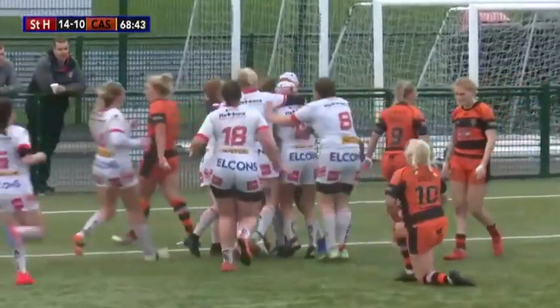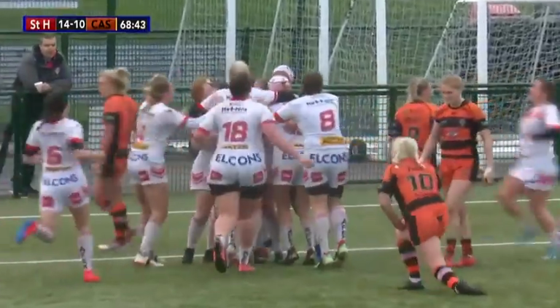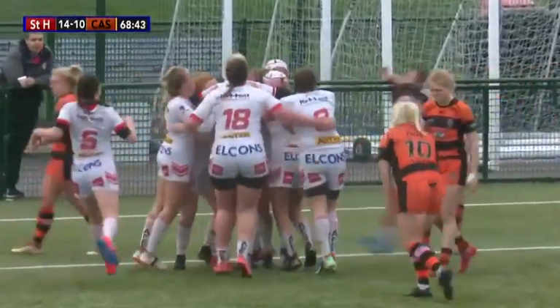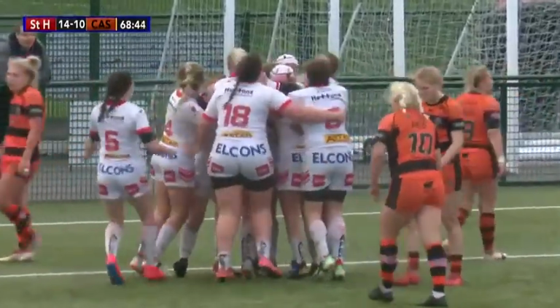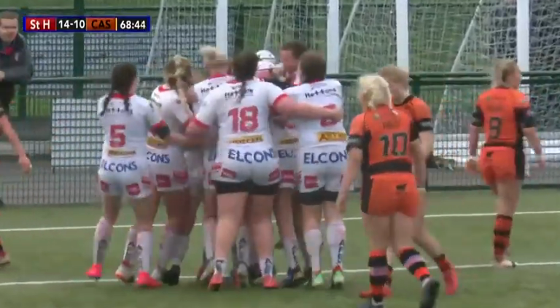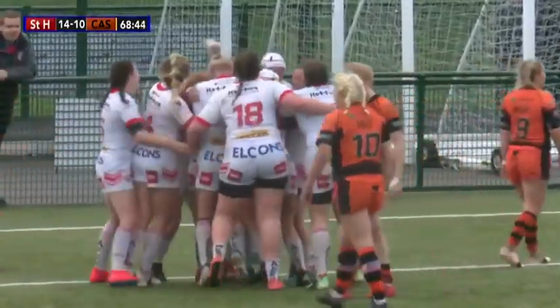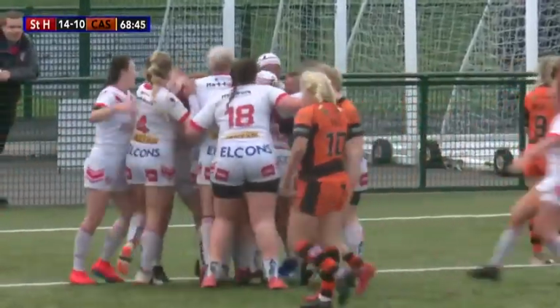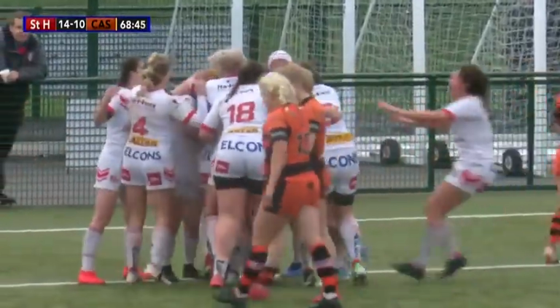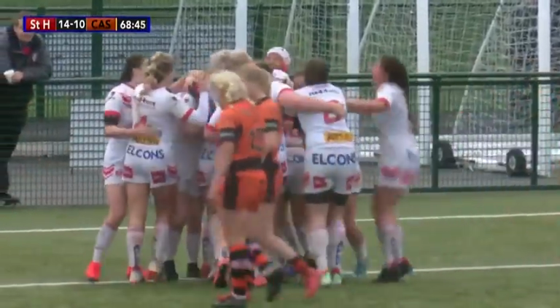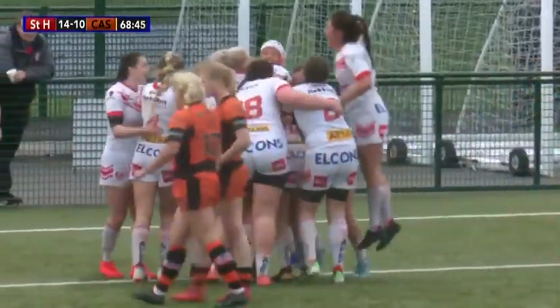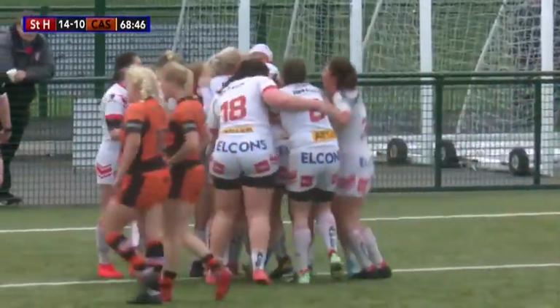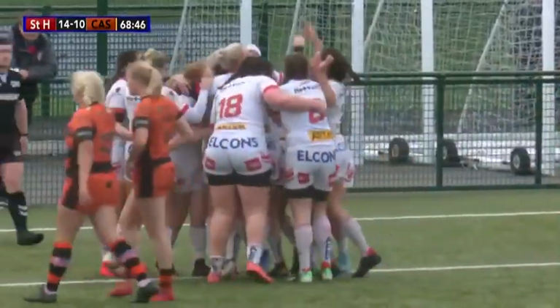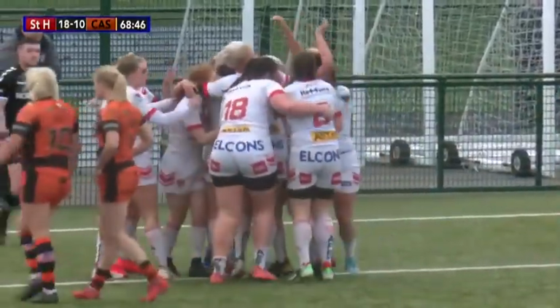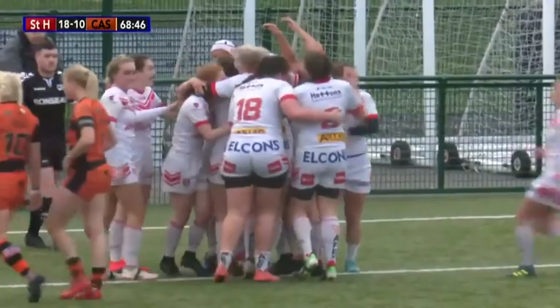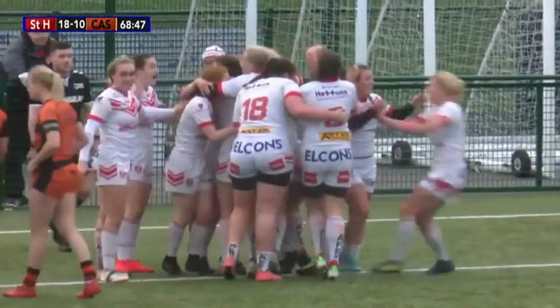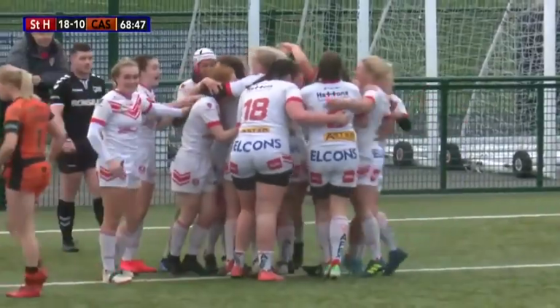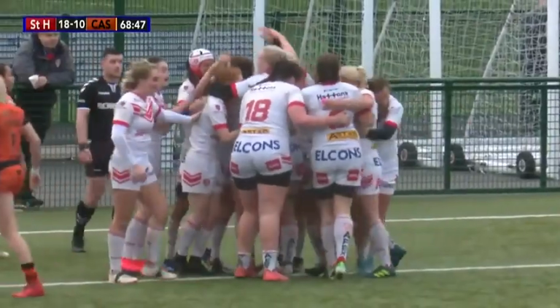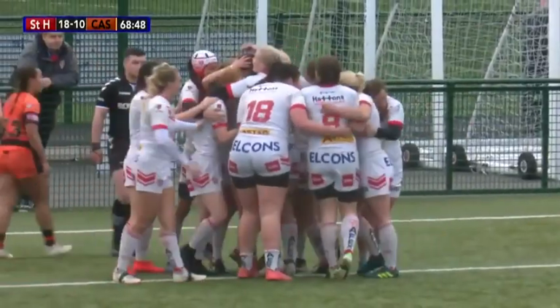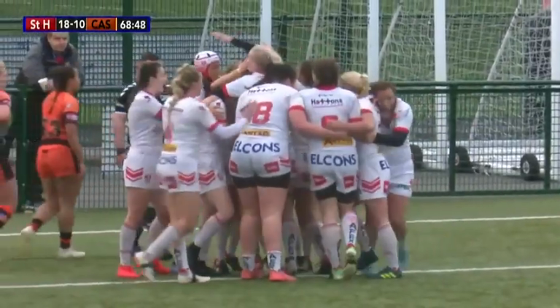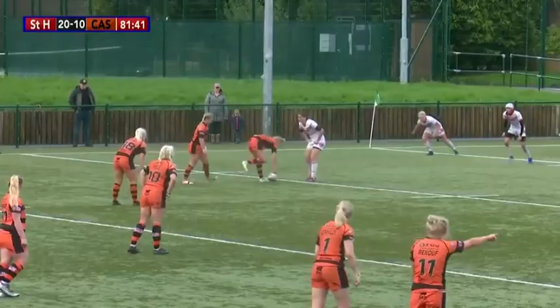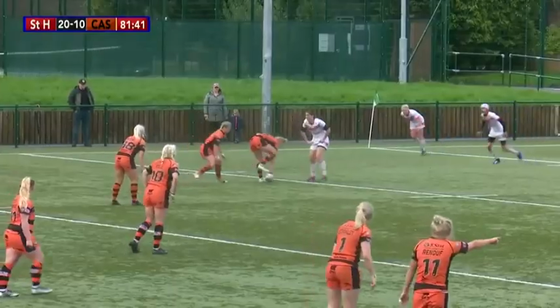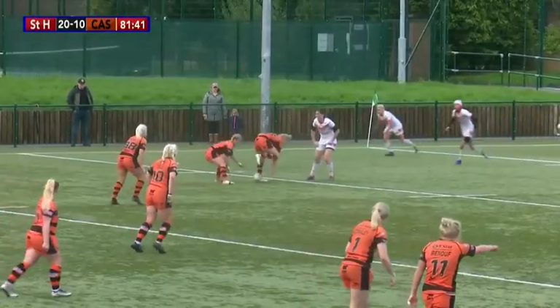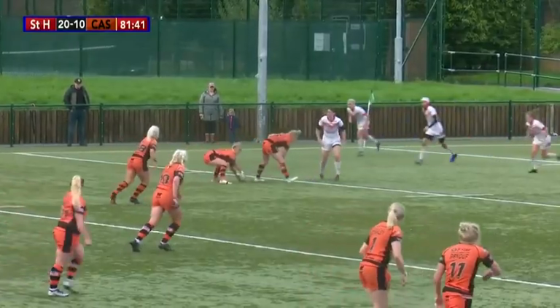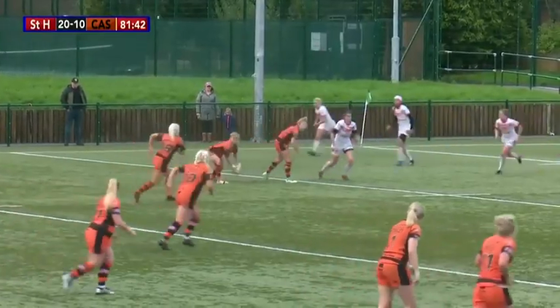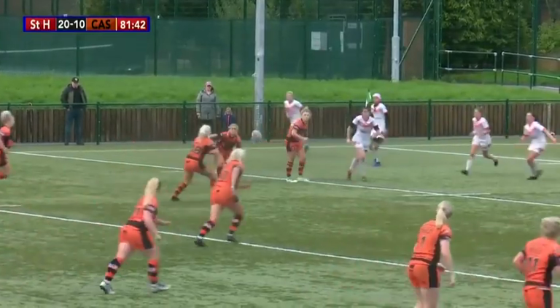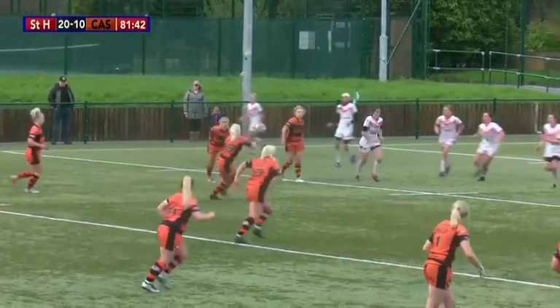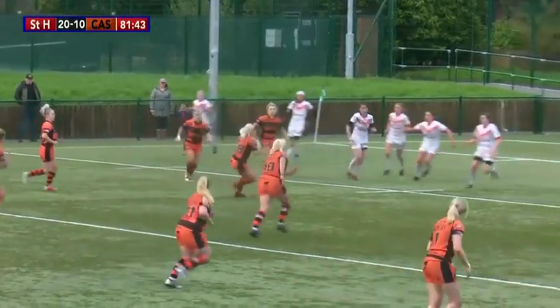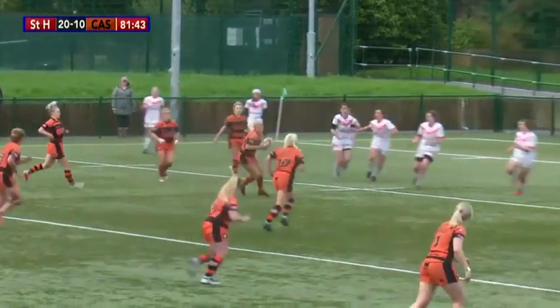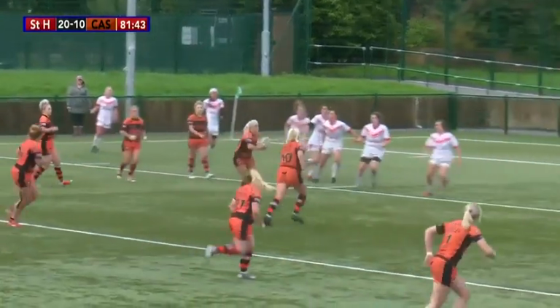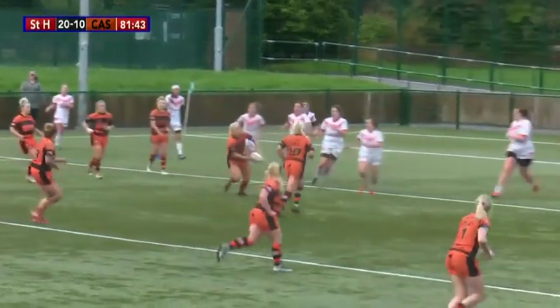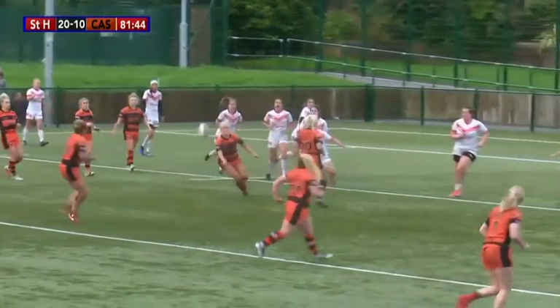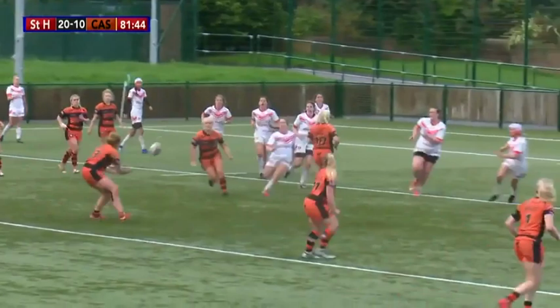Tara Jones — 10th of the season for St Helens, and could it come at a more important time in this game? Bravery from Tara Jones.